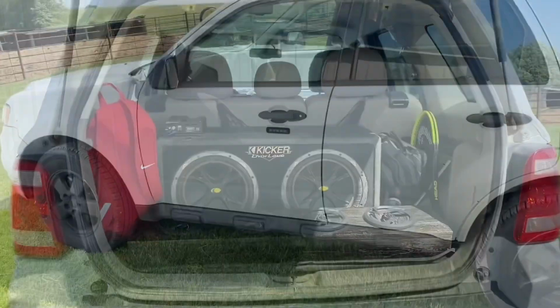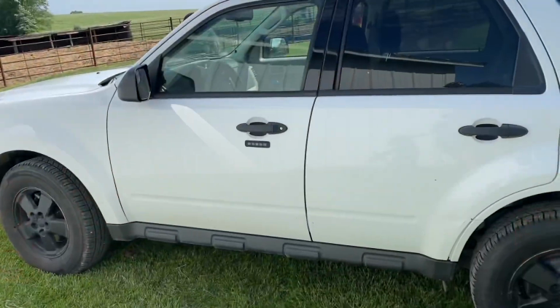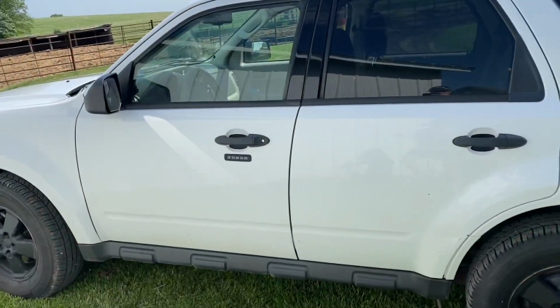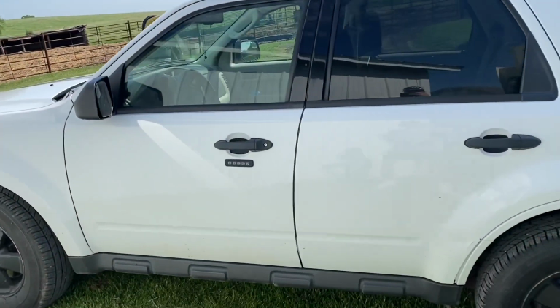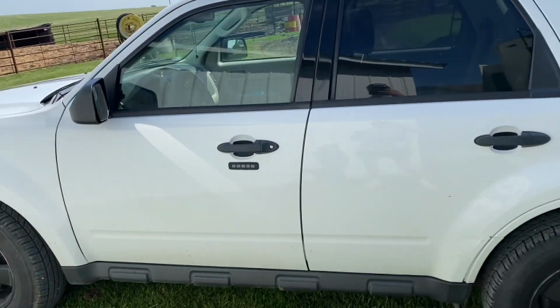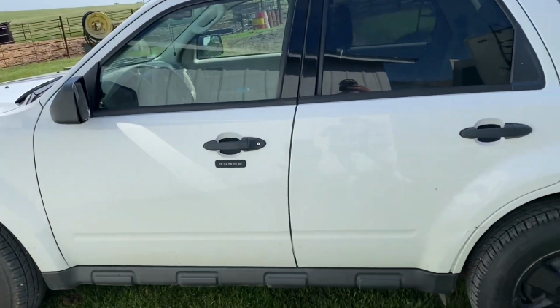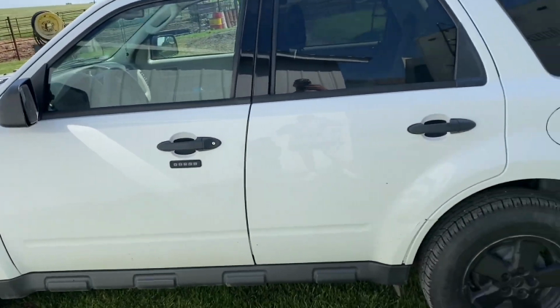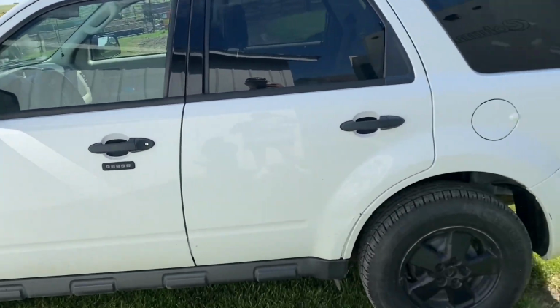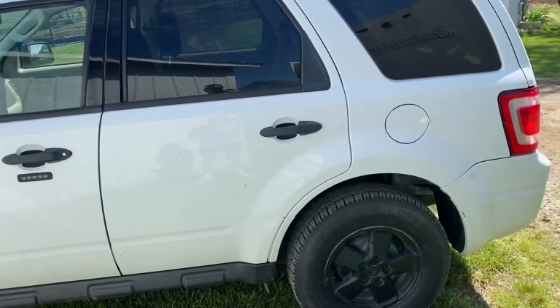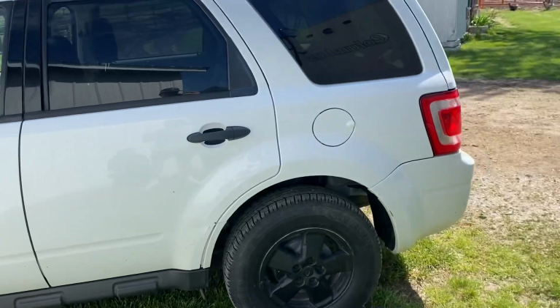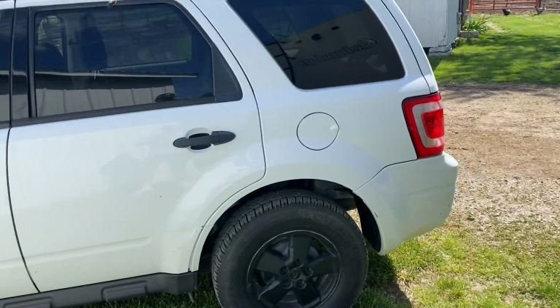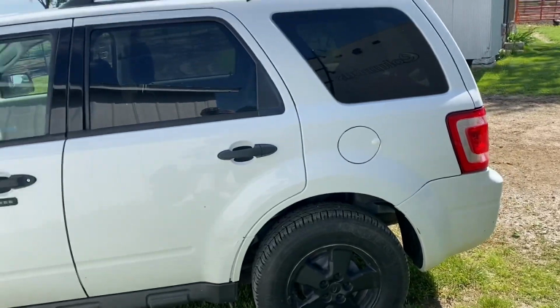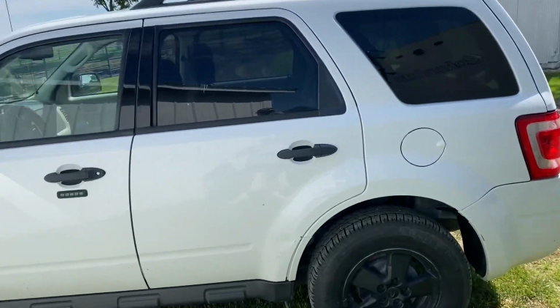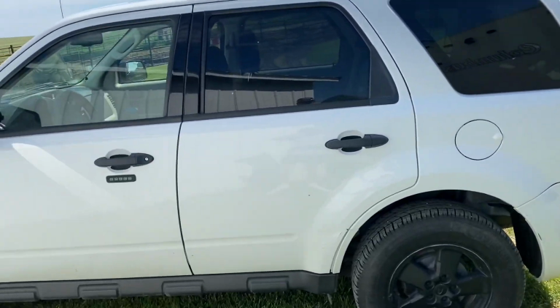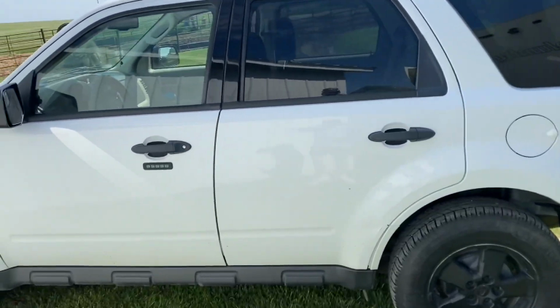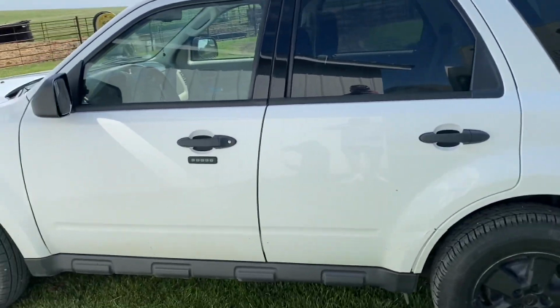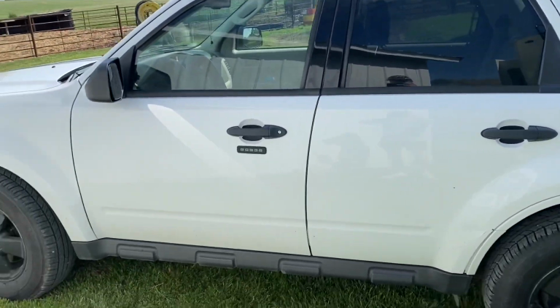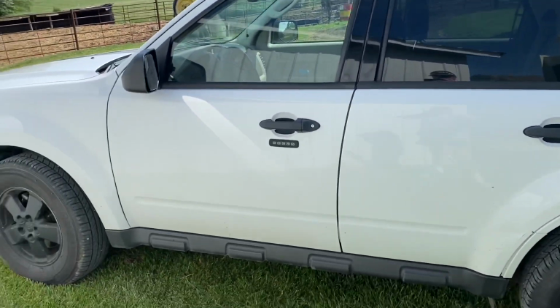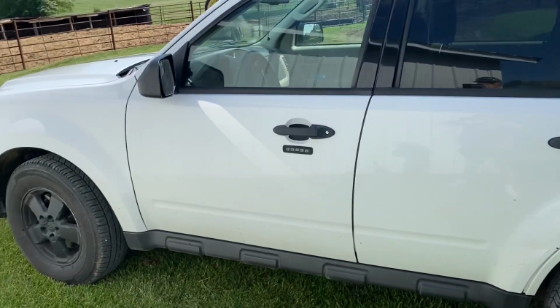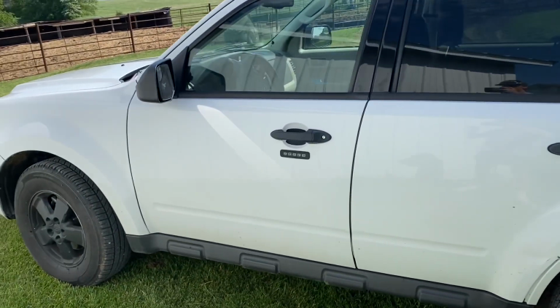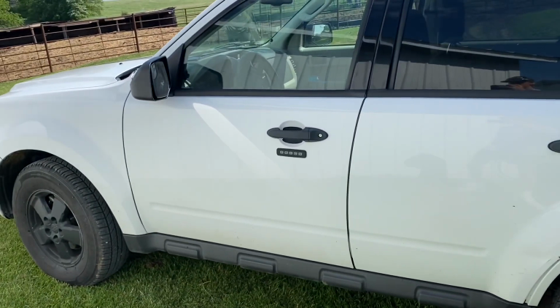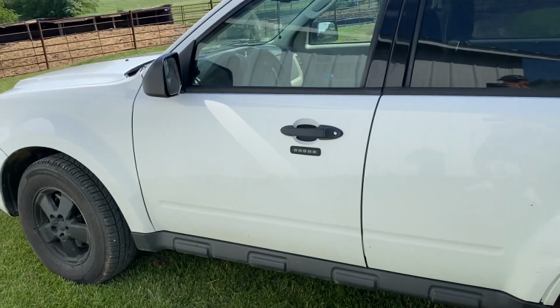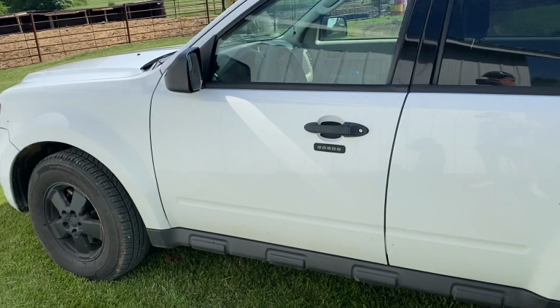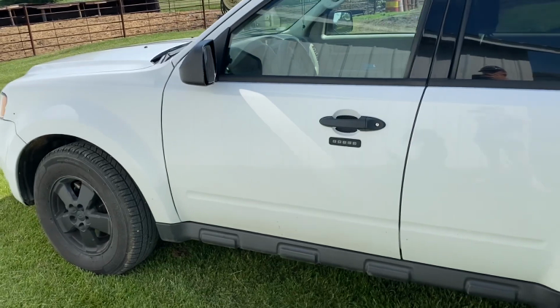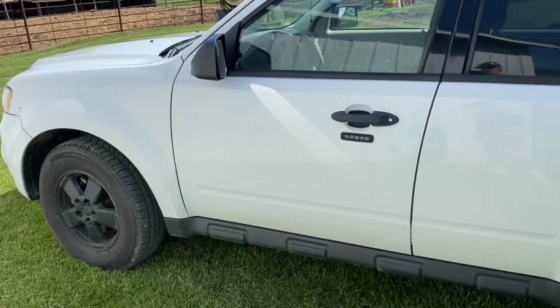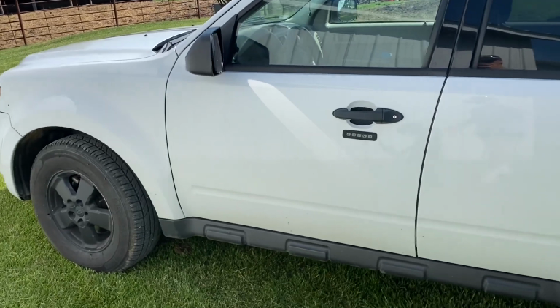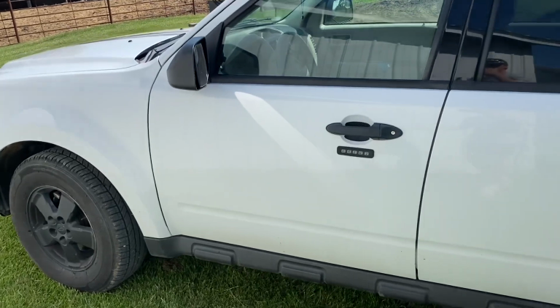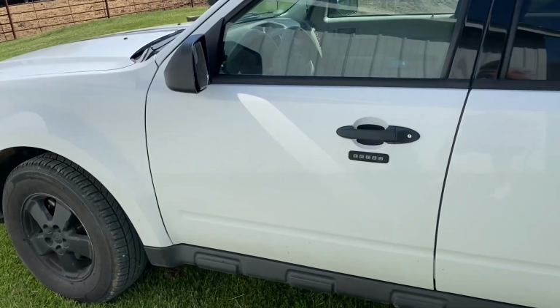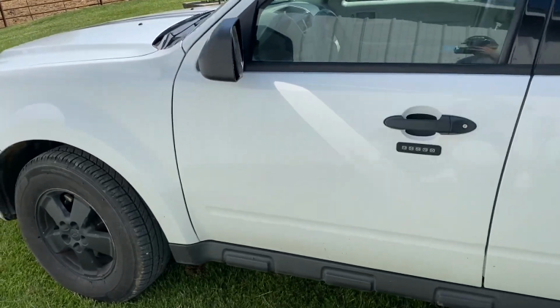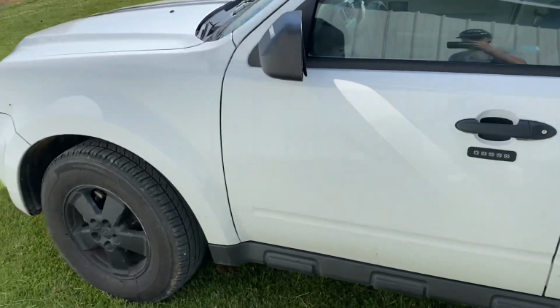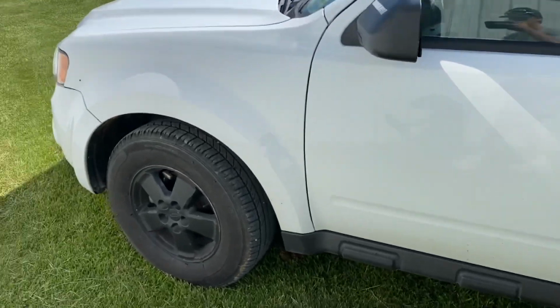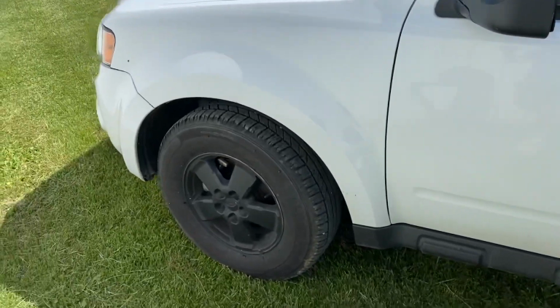So it is a 2010 Ford Escape. Pretty generic car. I've had it ever since my sophomore year of high school and I've just been rocking with it. But yeah, let's get straight into it.